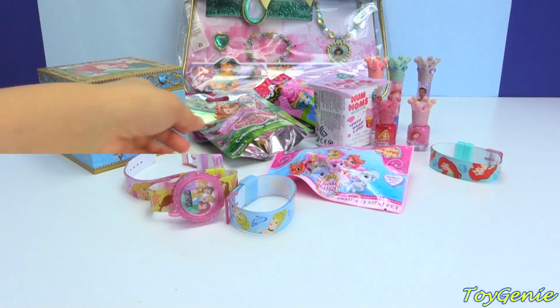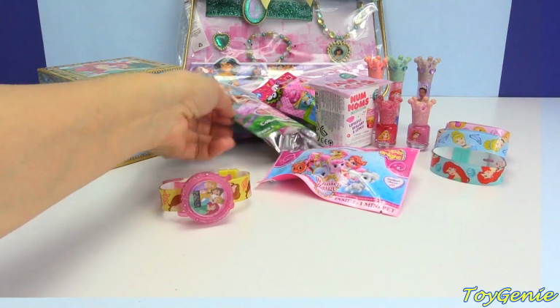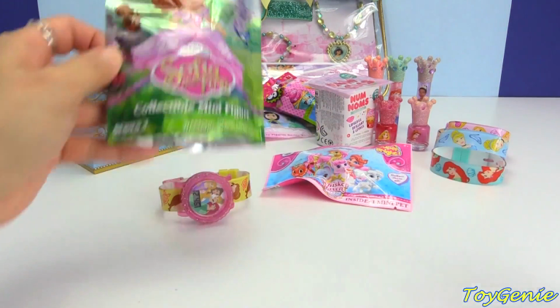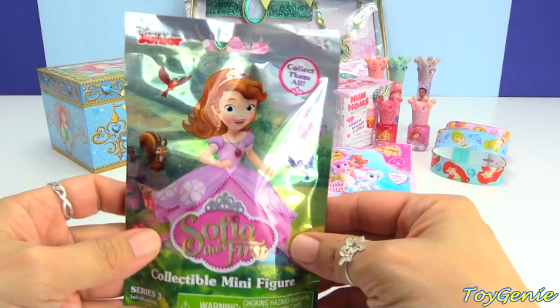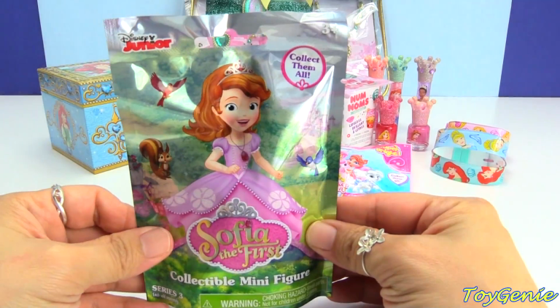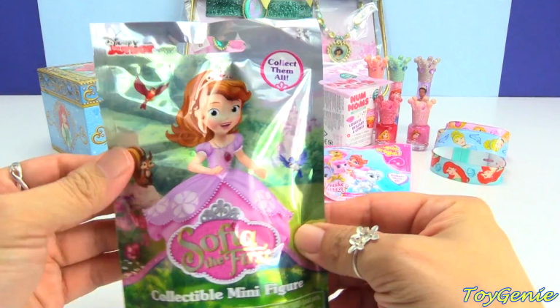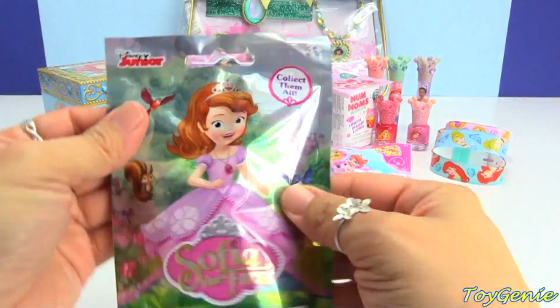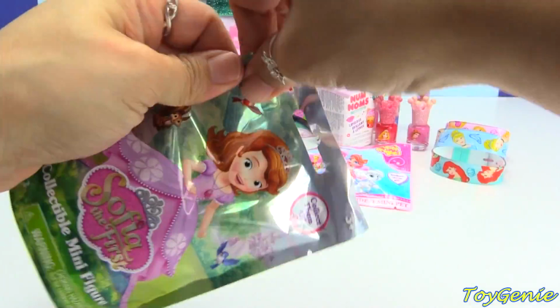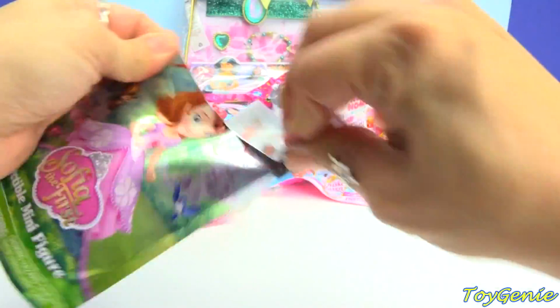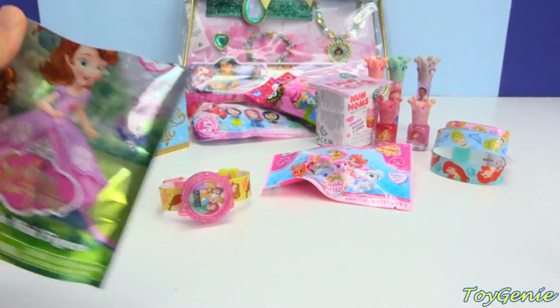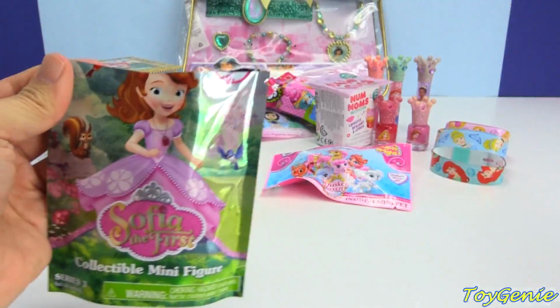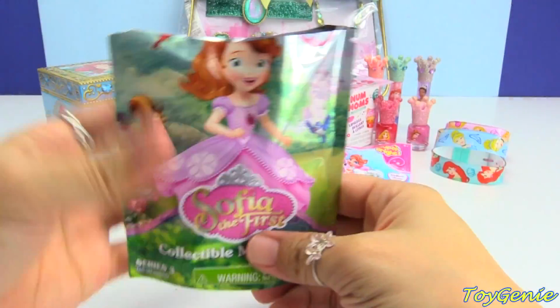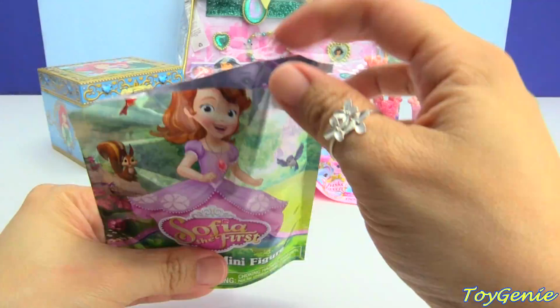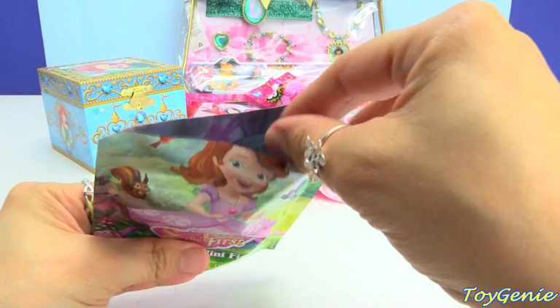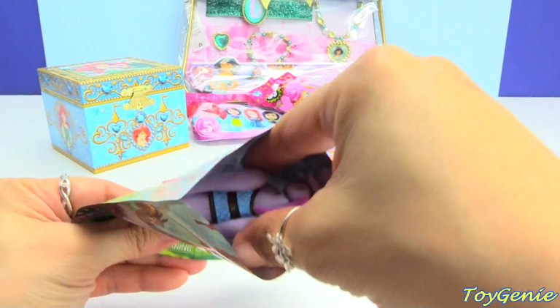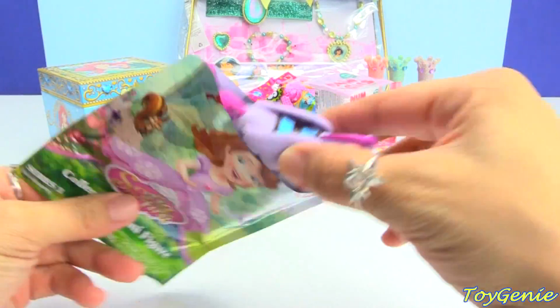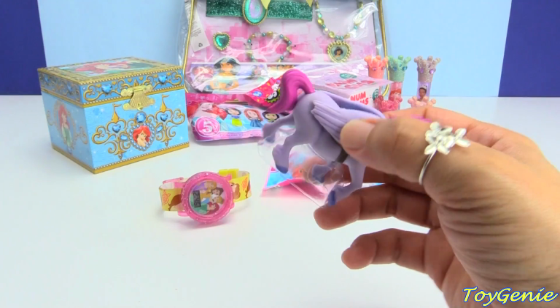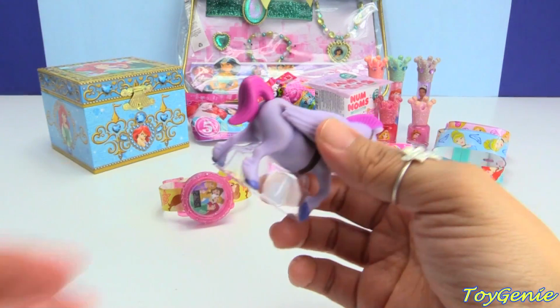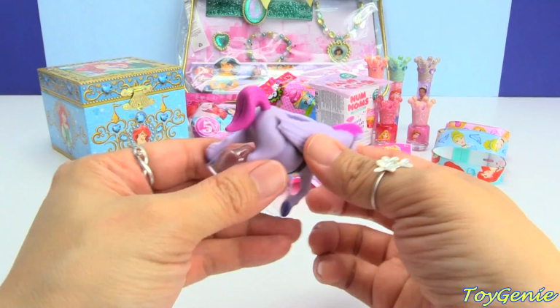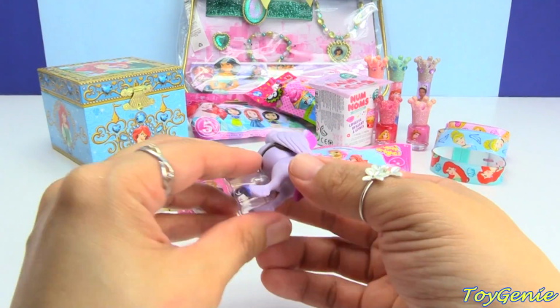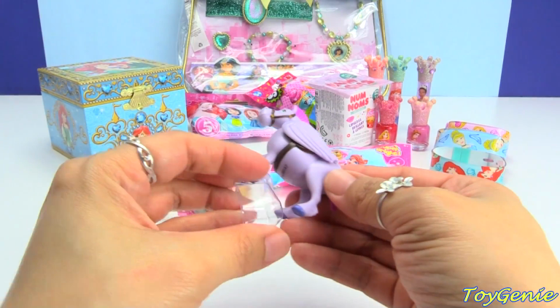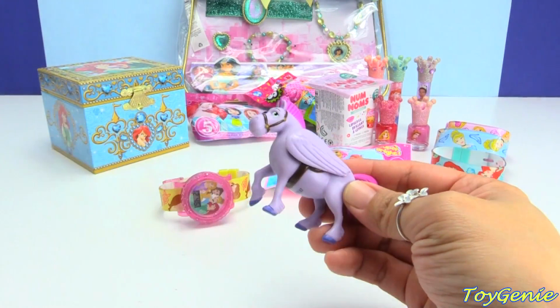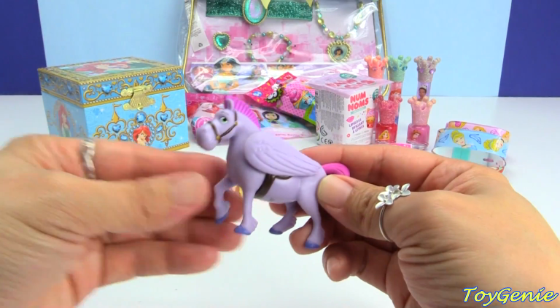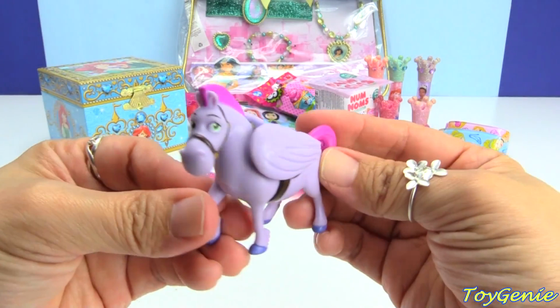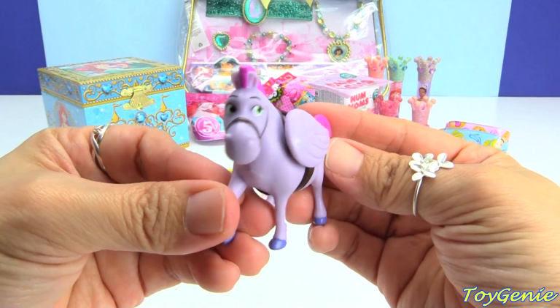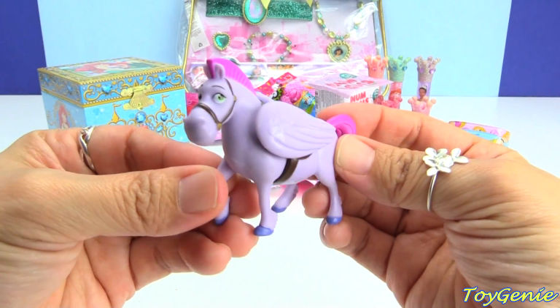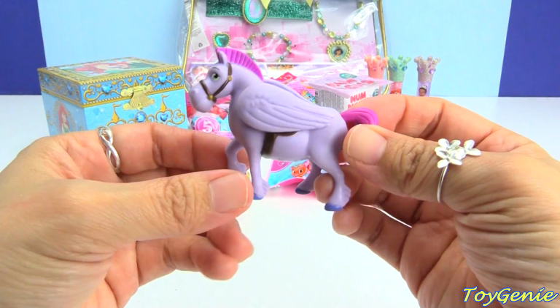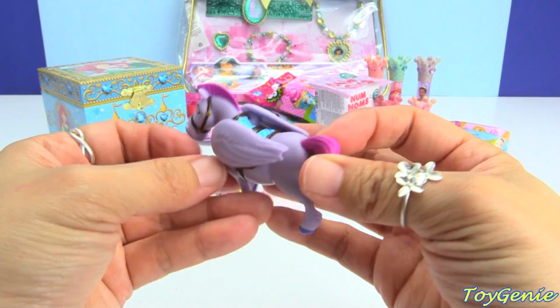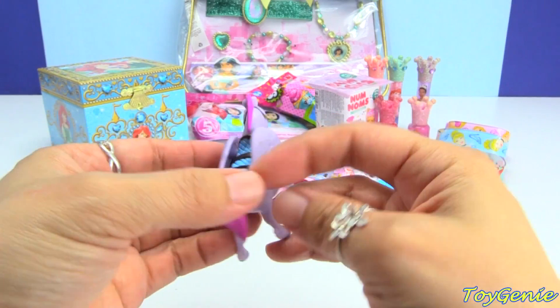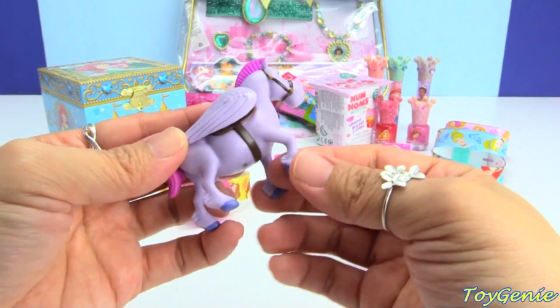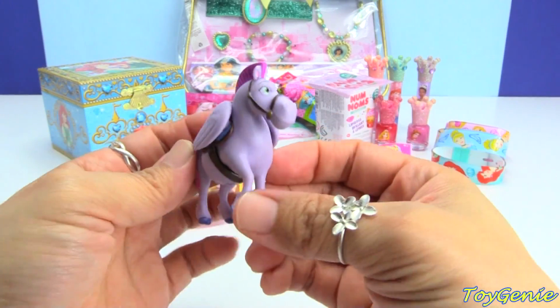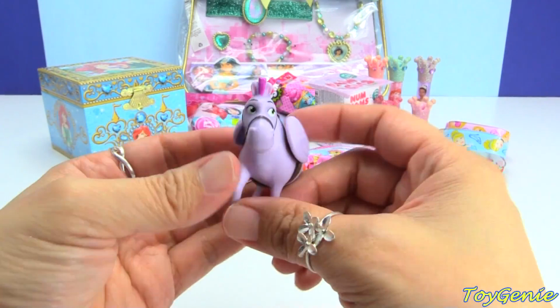Let's open up this Sophia the First blind bag and see who we get inside. We got Minimus — super cool, Sophia's horsey!